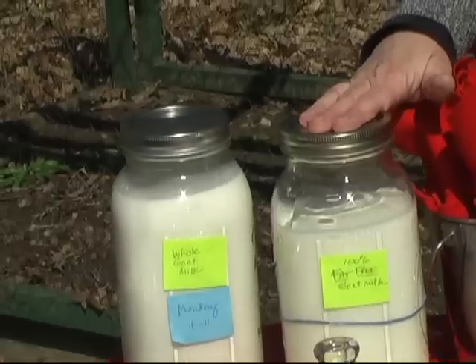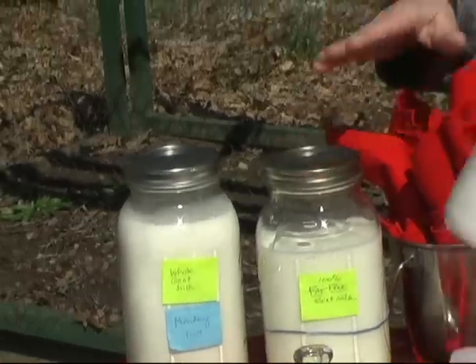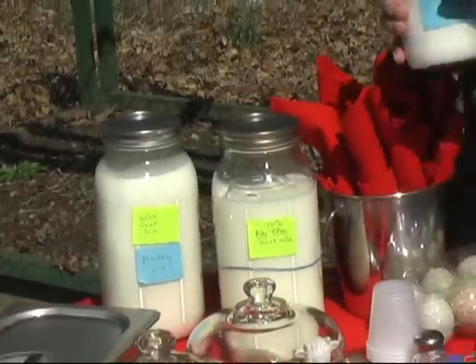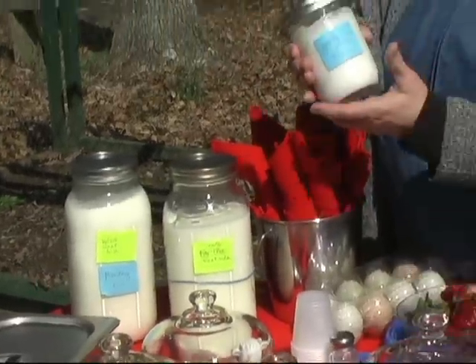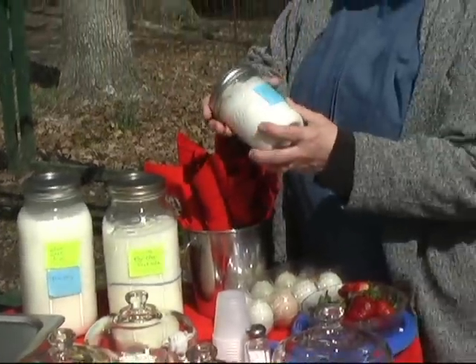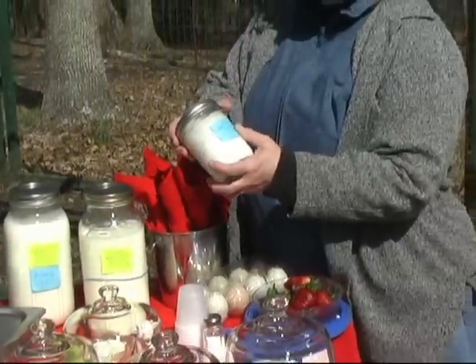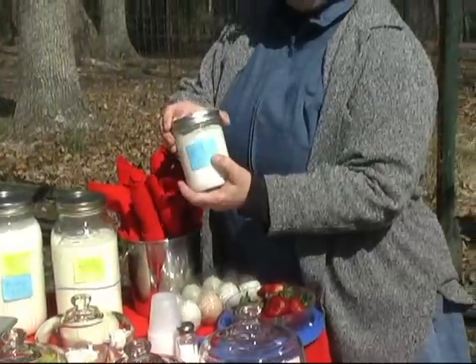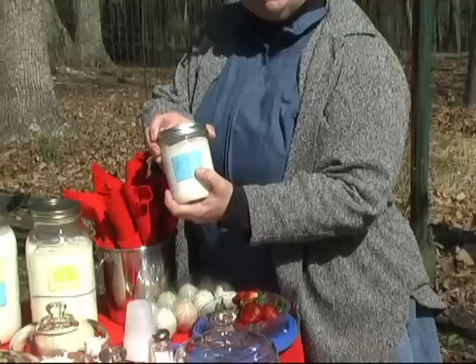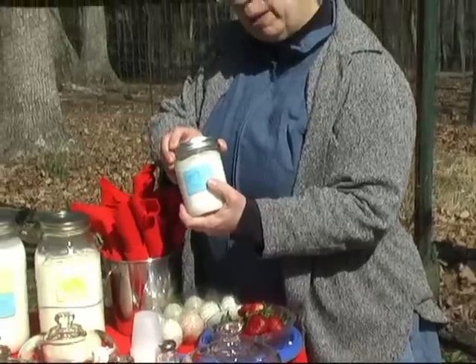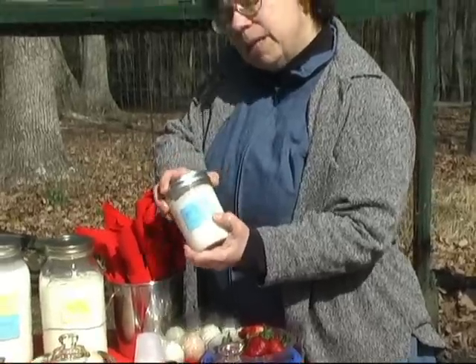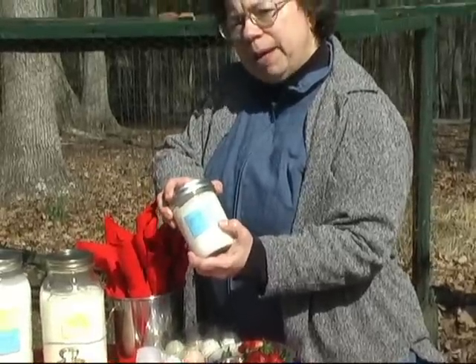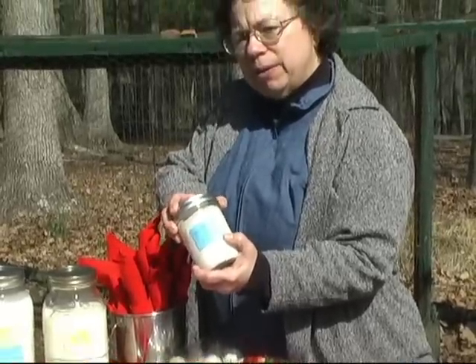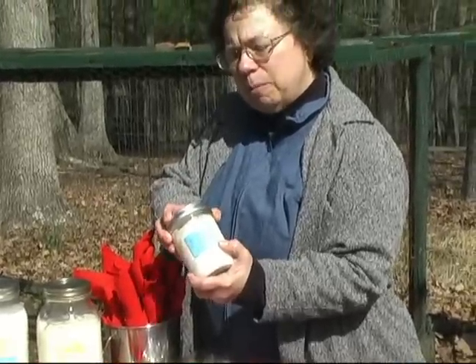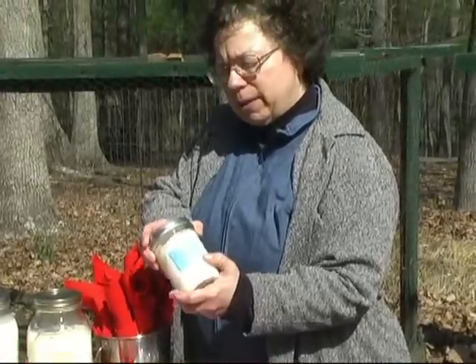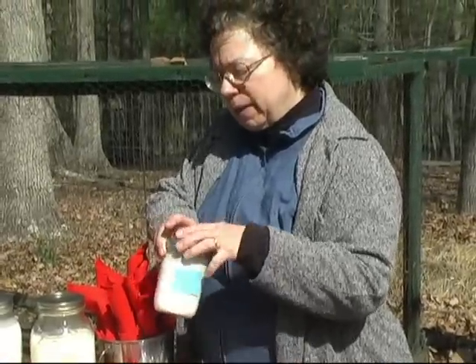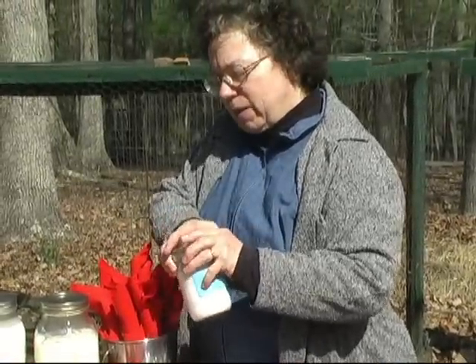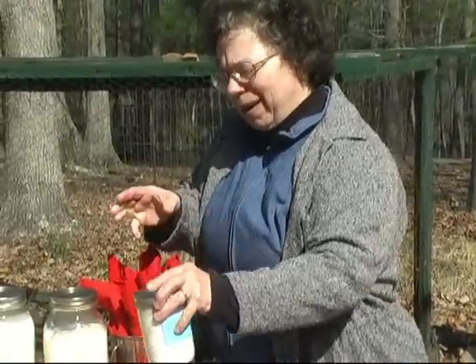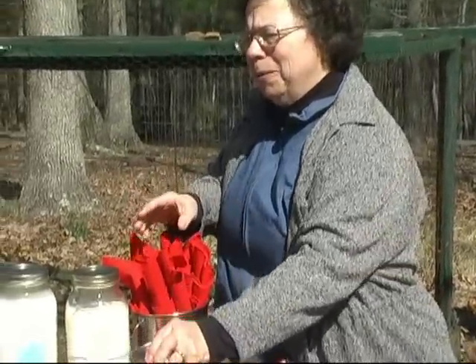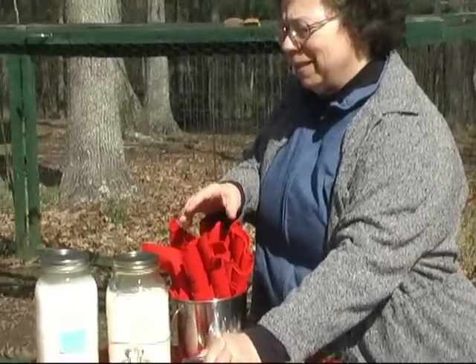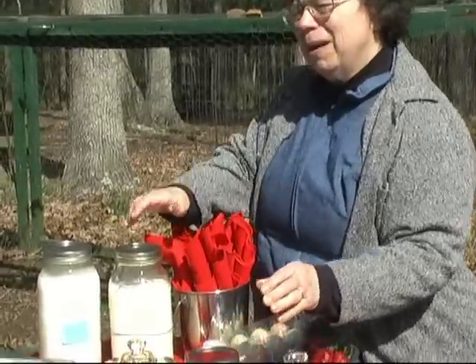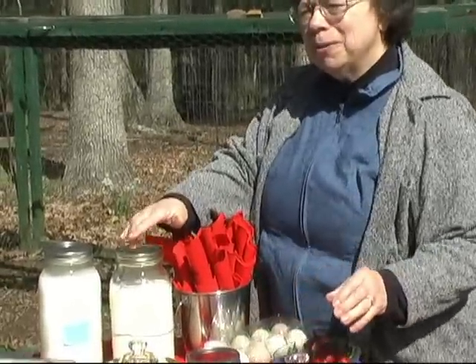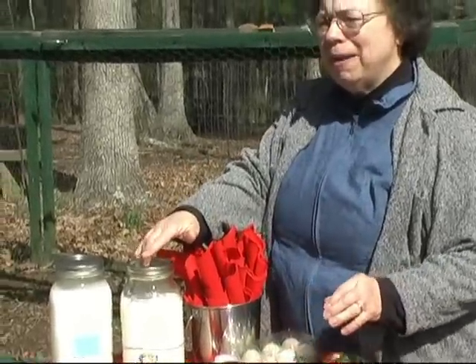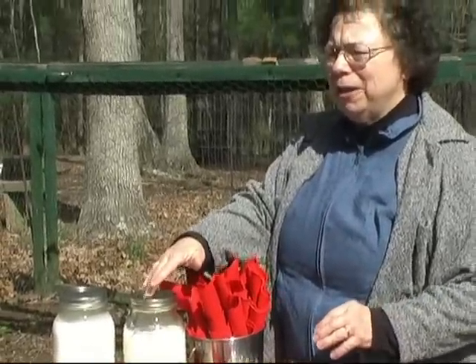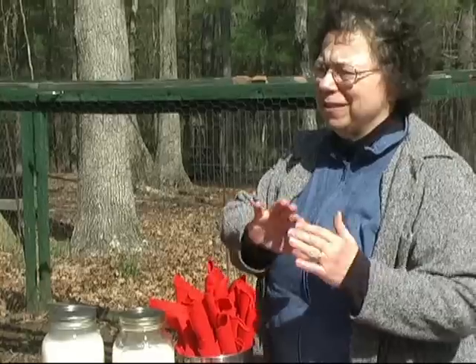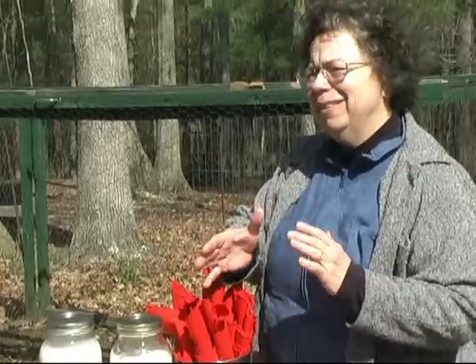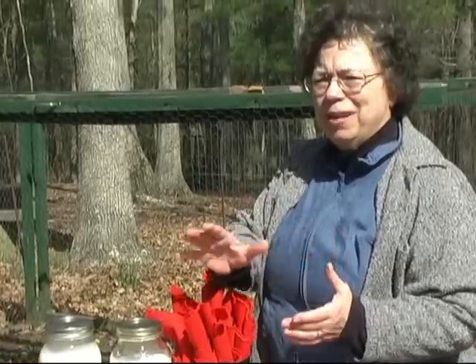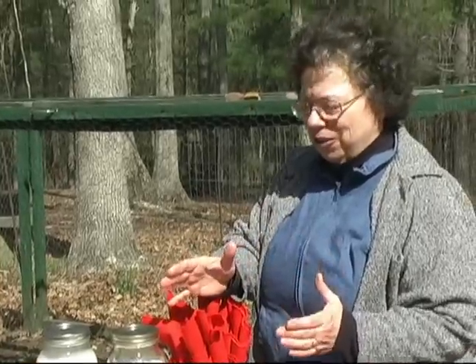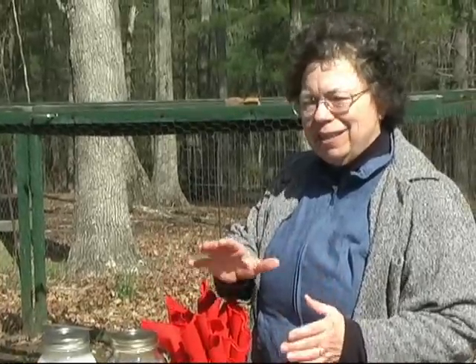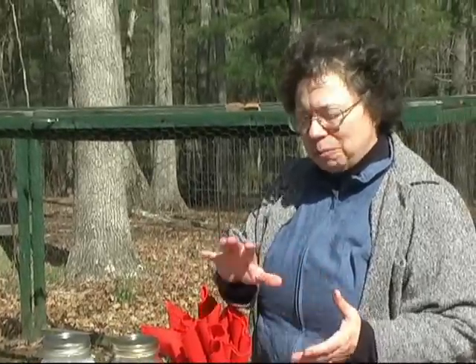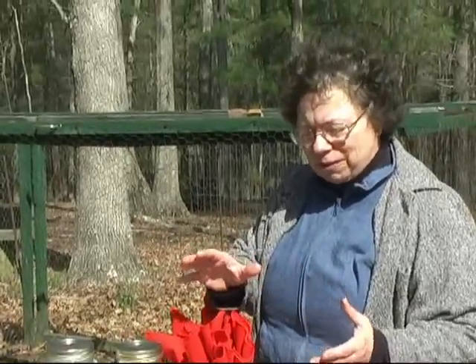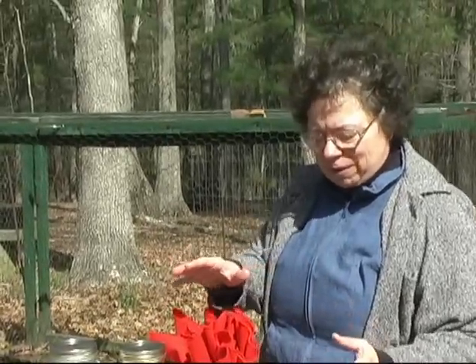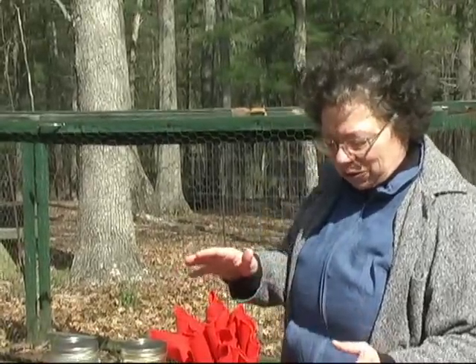This is our fresh yogurt and this happens to be made with whole milk. Sometimes we make it with skim or part skim, although 100% fat-free yogurt is a little strange — it's not what most of us think about as yogurt.